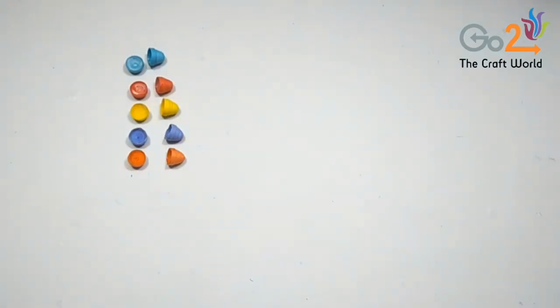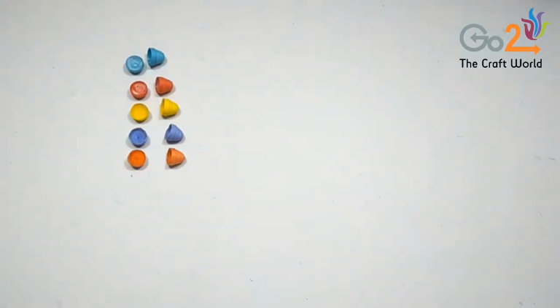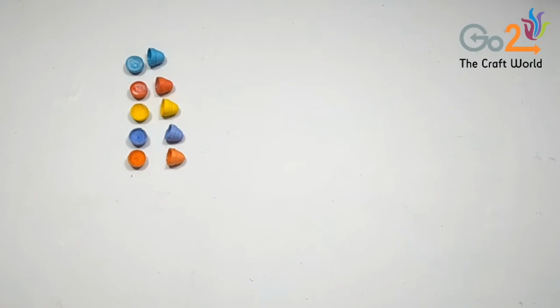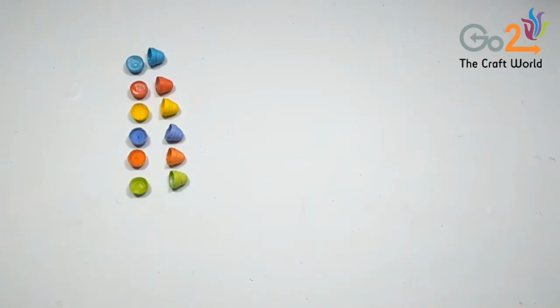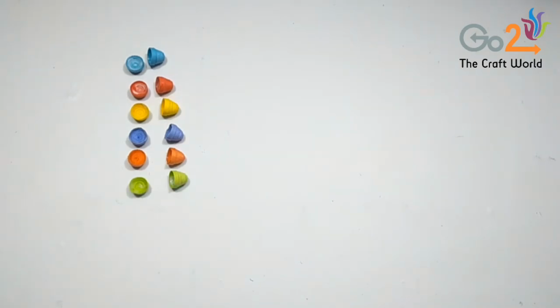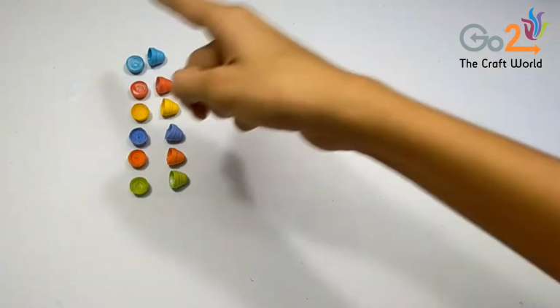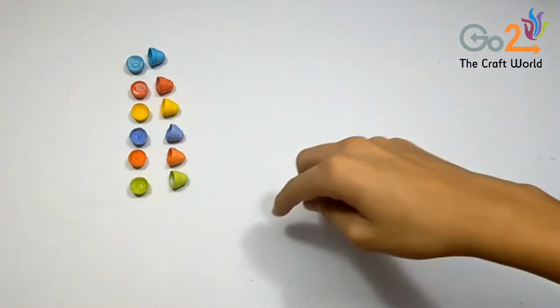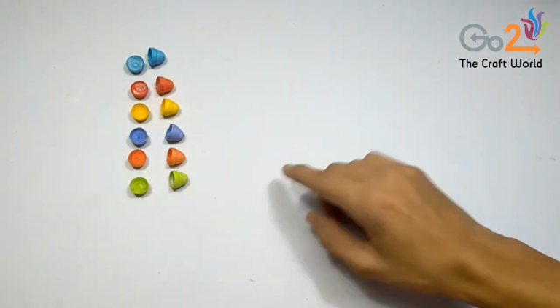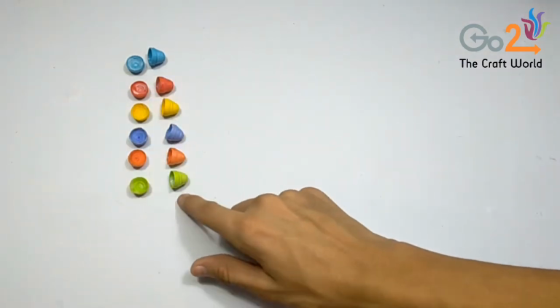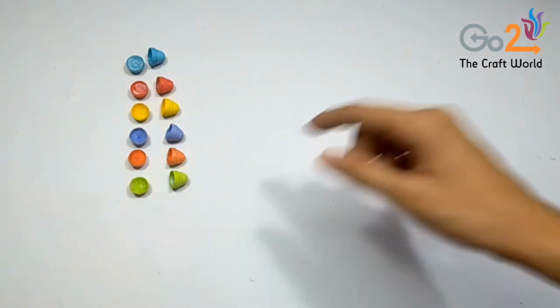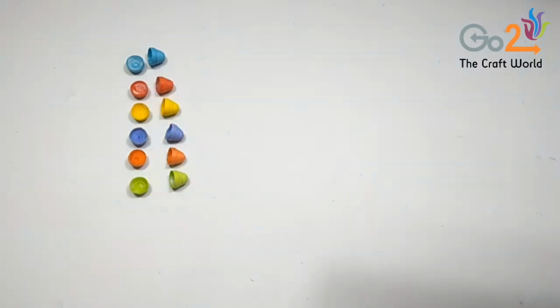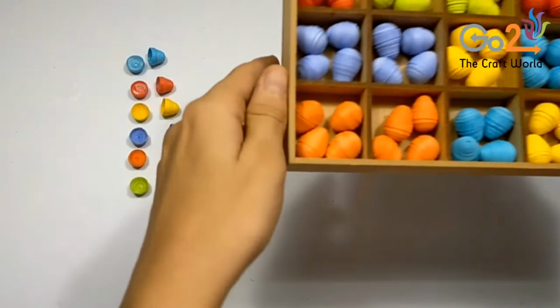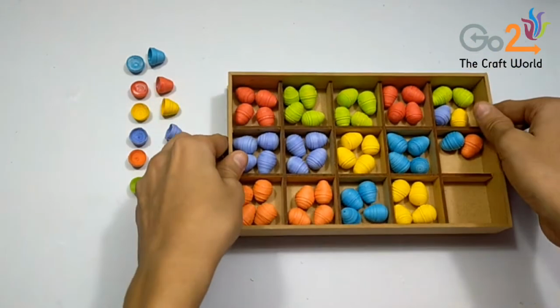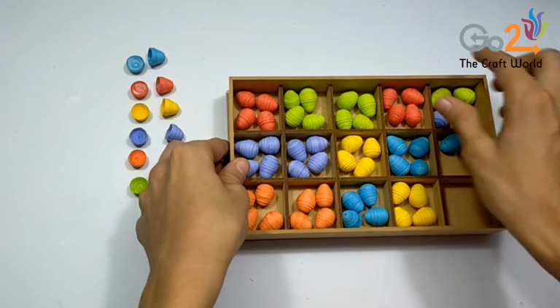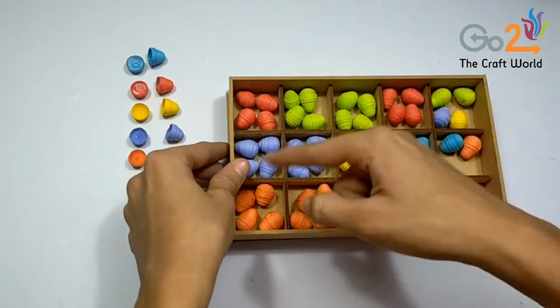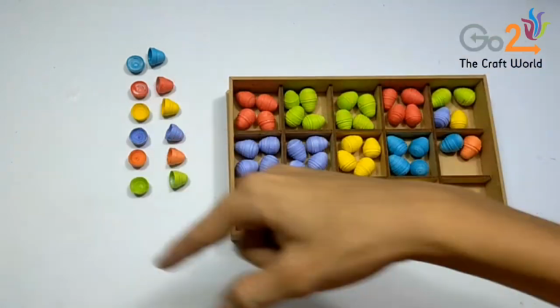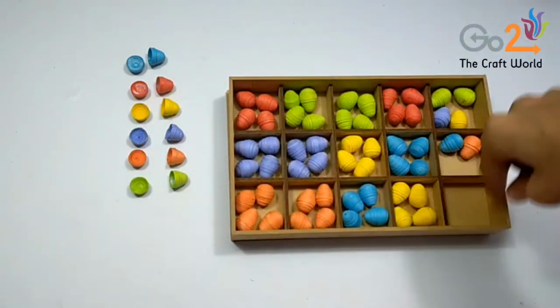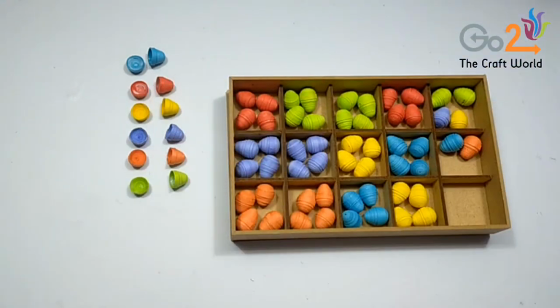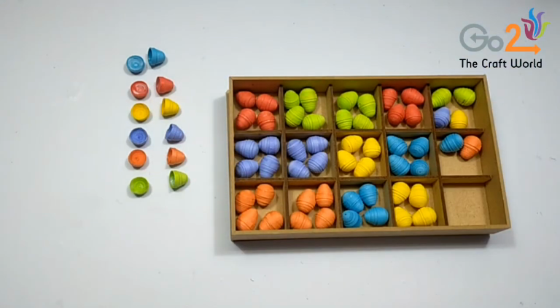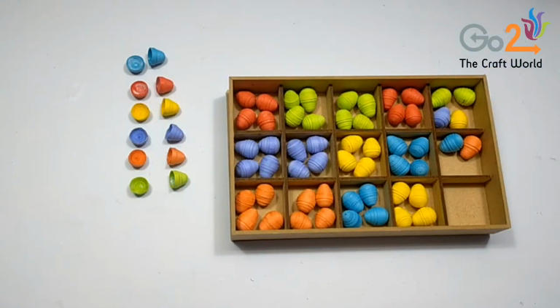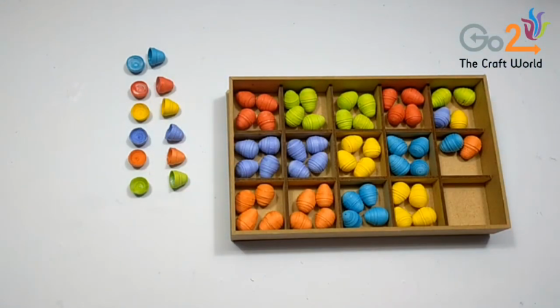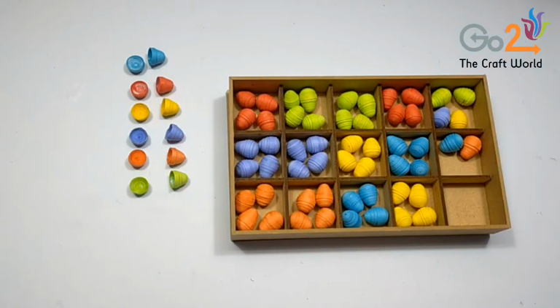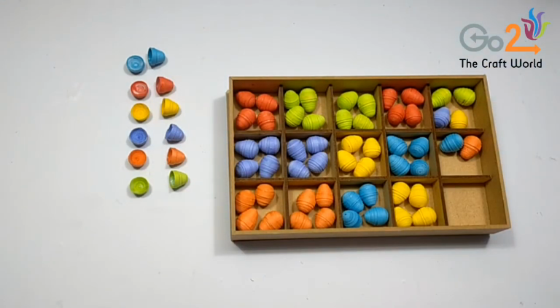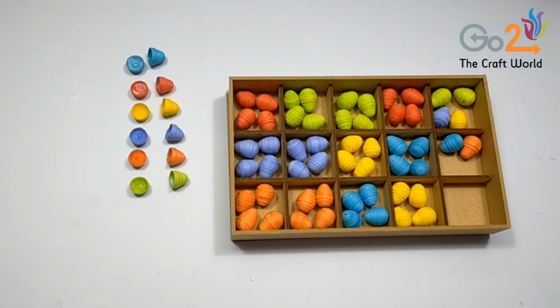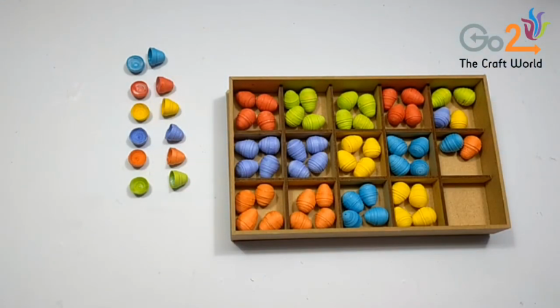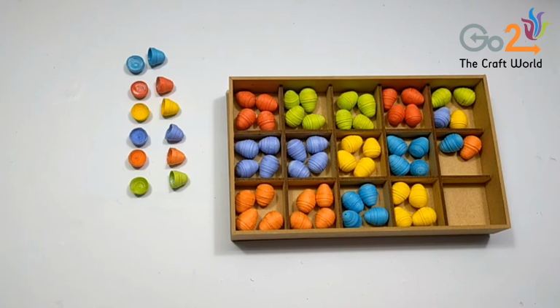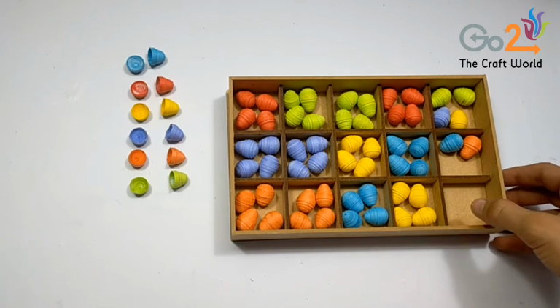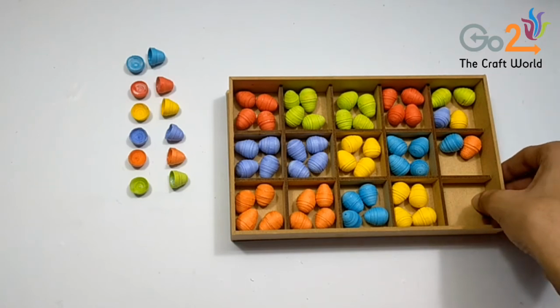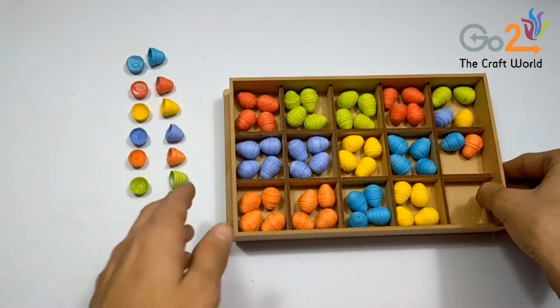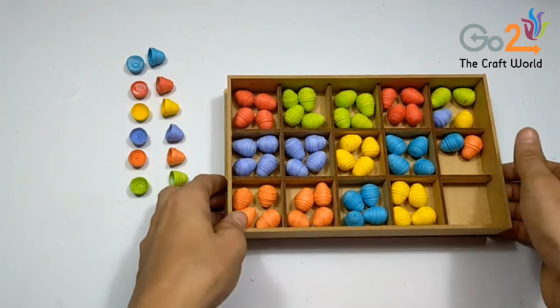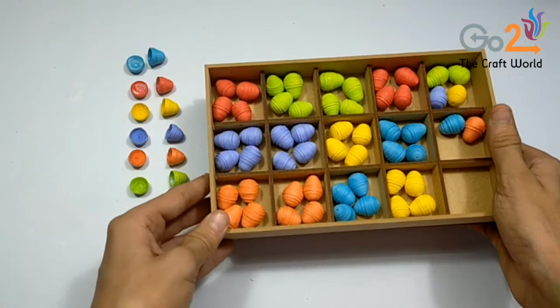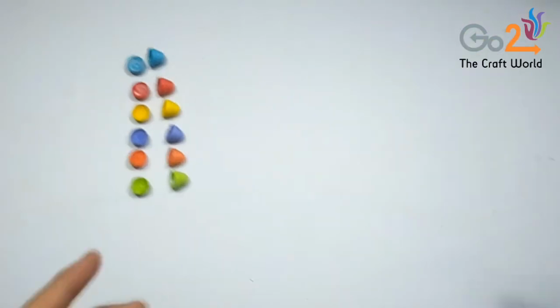We will not stick these balloons yet as we have to attach a wire to them. You can stick all the other balloons like this. We will be needing a total of 50–60 balloons for the complete project.